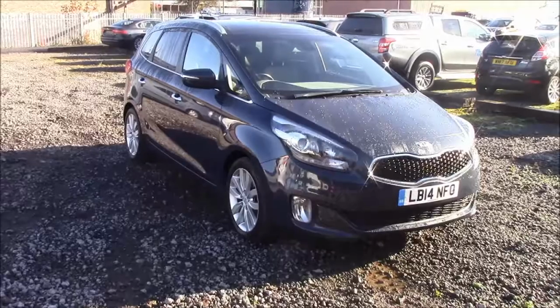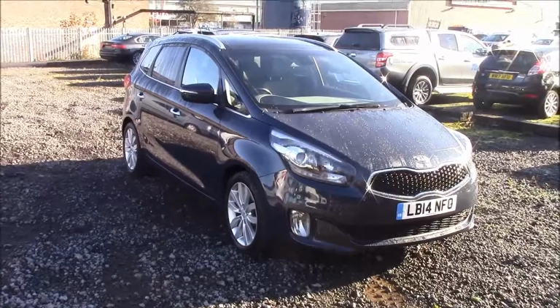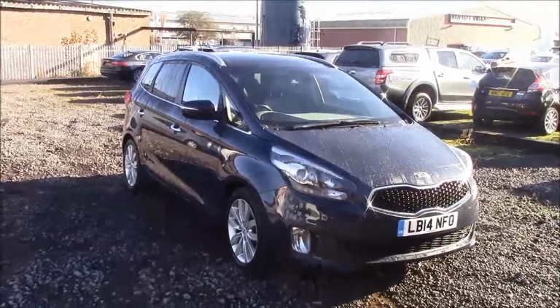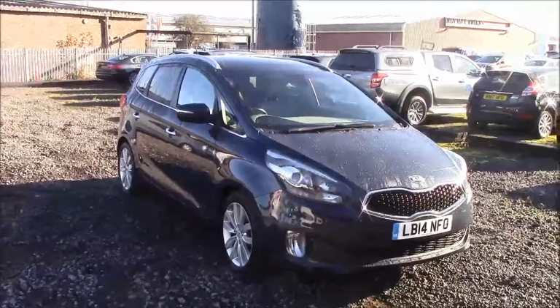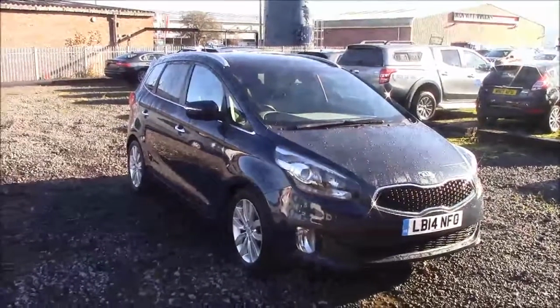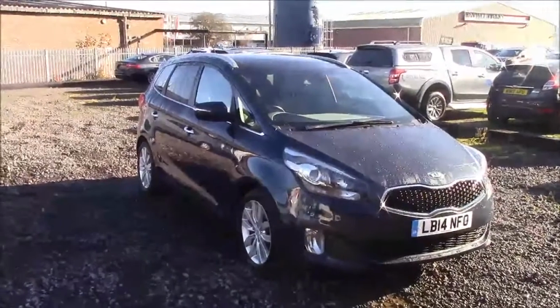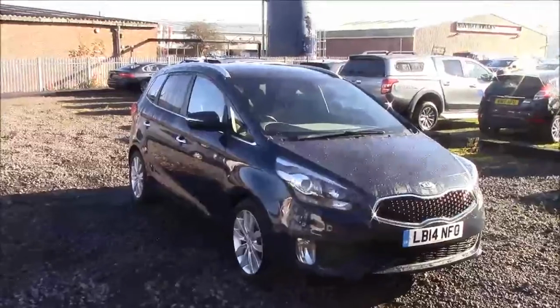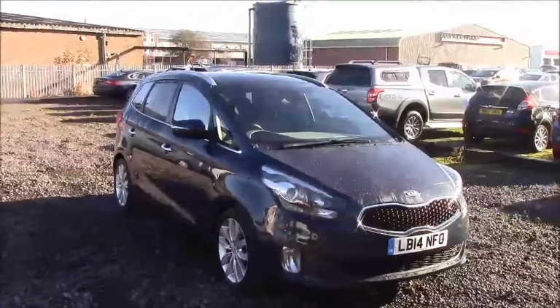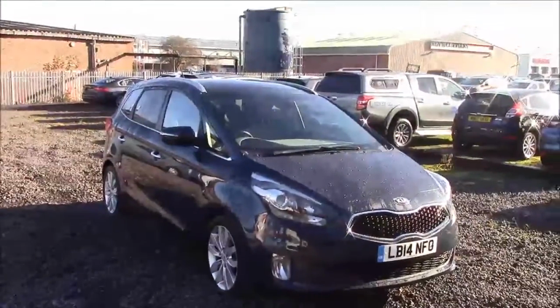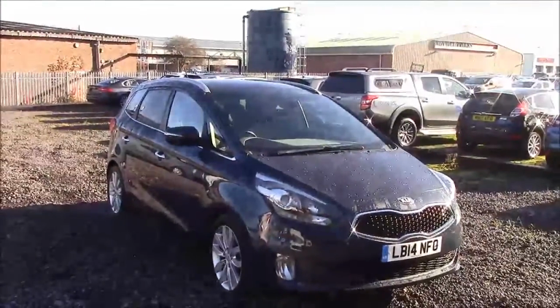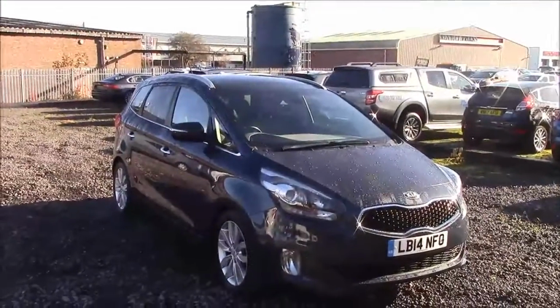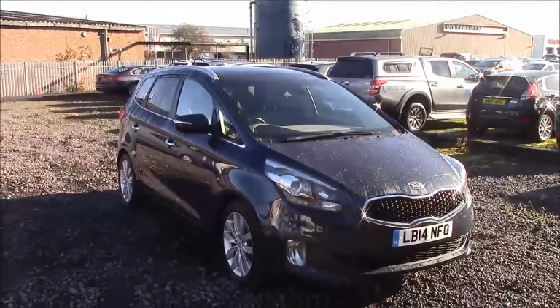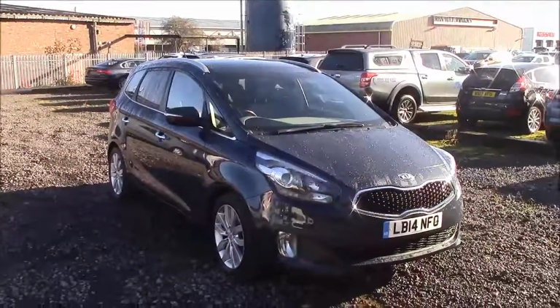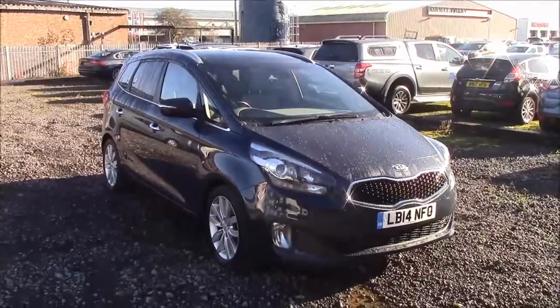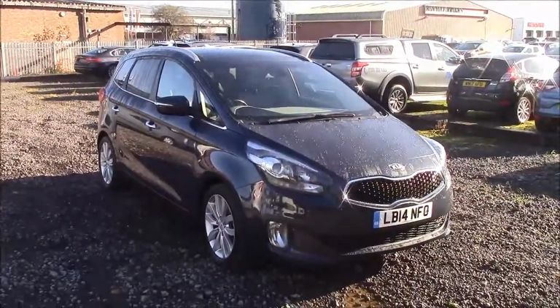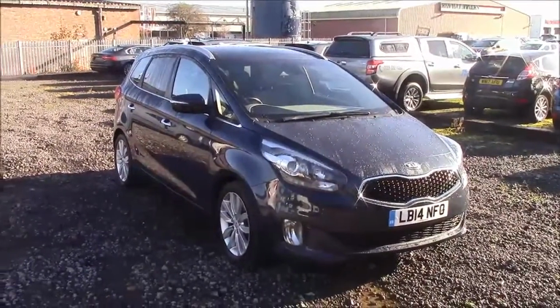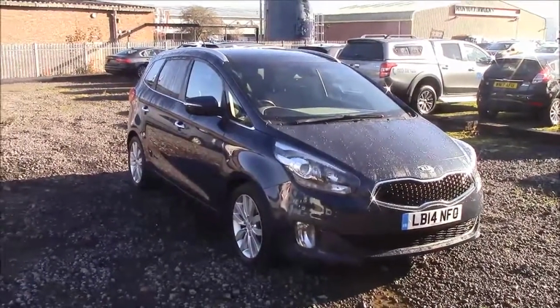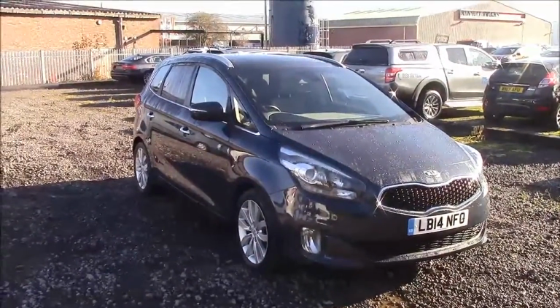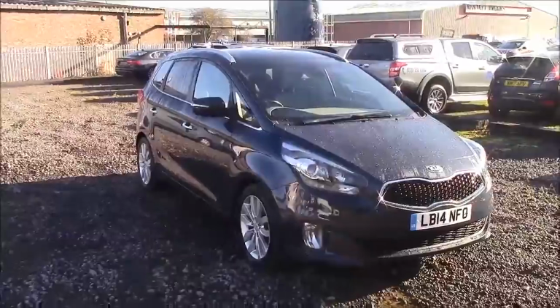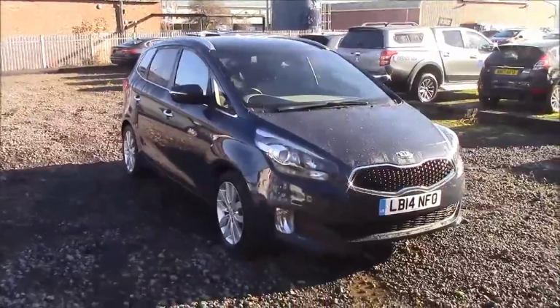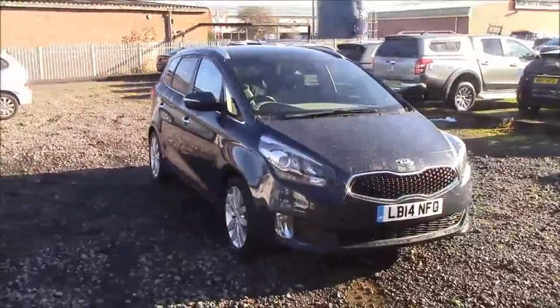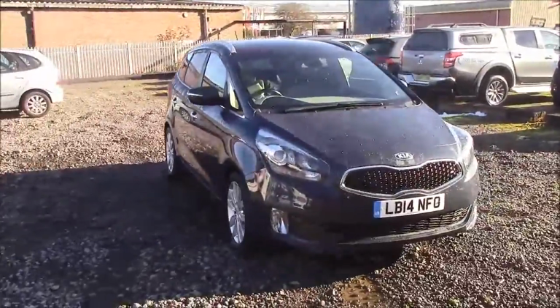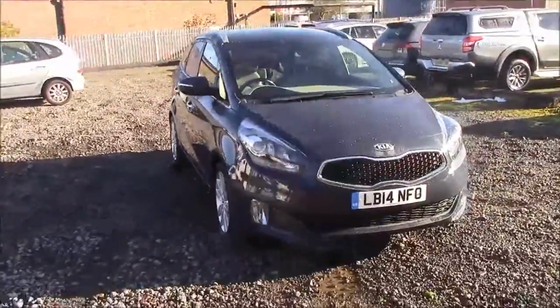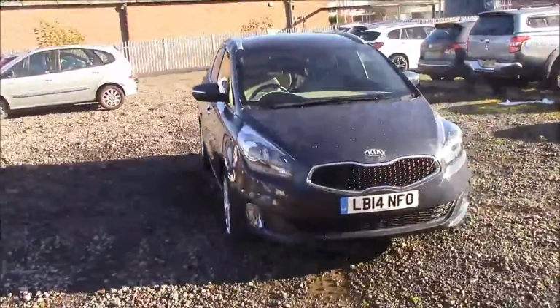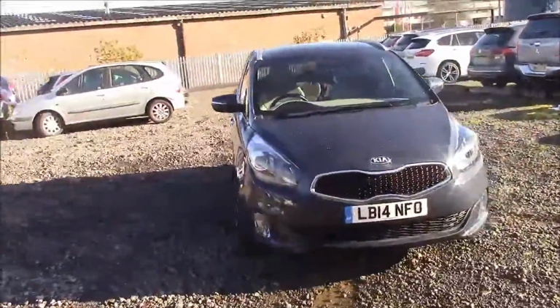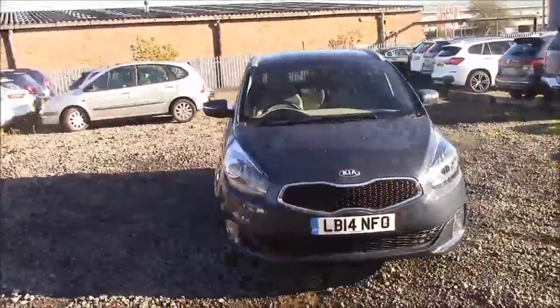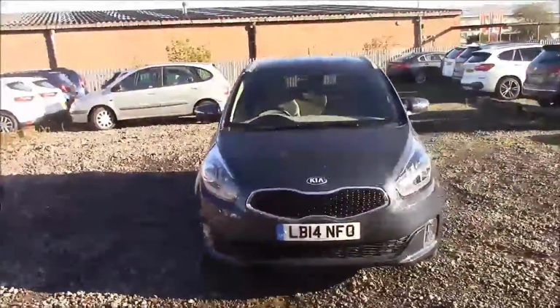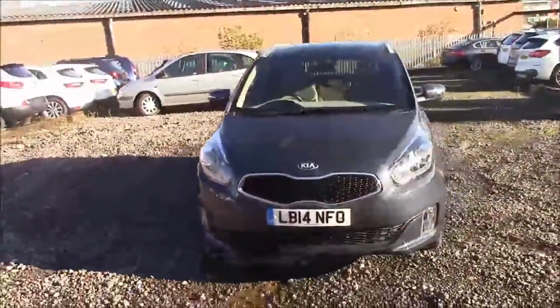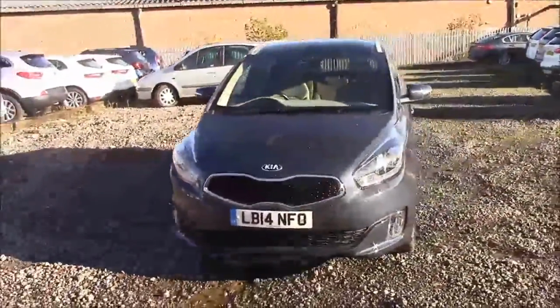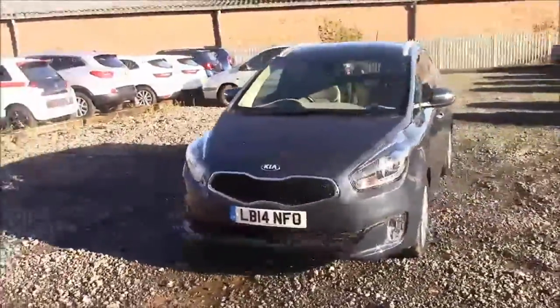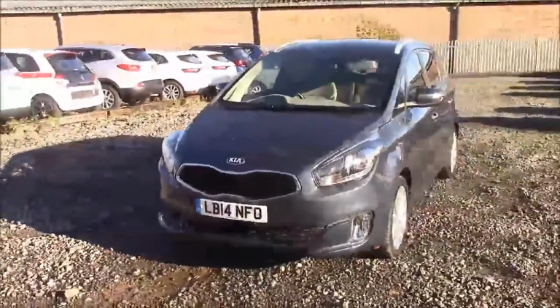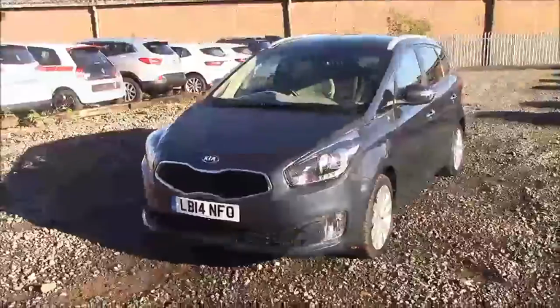Welcome to Wessex Garages here on Penarth Road in Cardiff. Today we have for you a Kia Carens 3 Eco-Dynamics CRDI. This car comes in blue and has a diesel manual transmission. I'm going to begin a tour of this vehicle today, but for more information or further specifications on this vehicle, please don't hesitate to click on the link in the video.